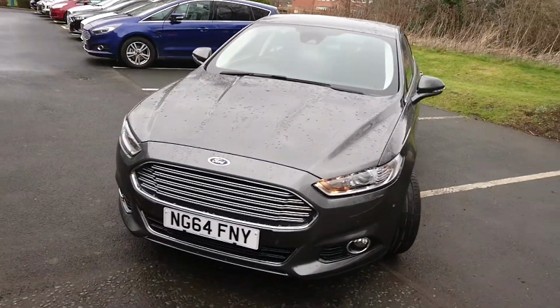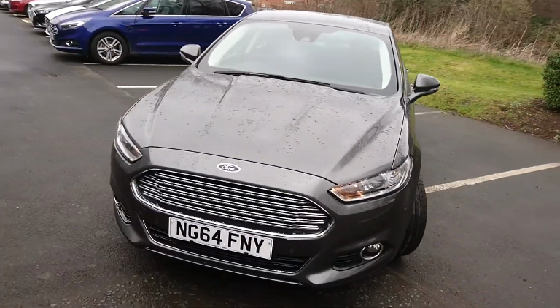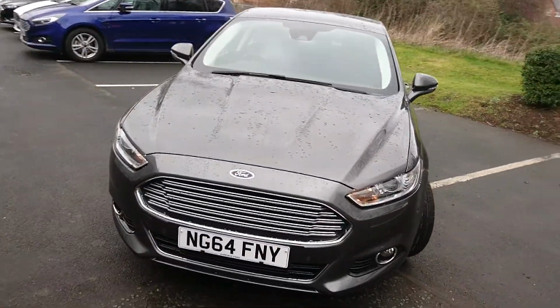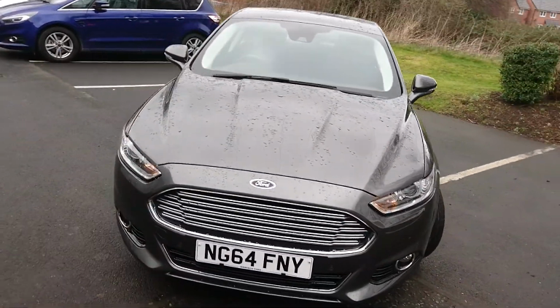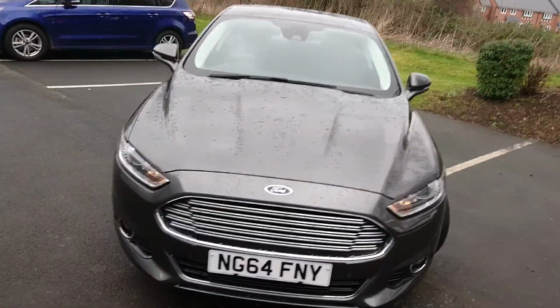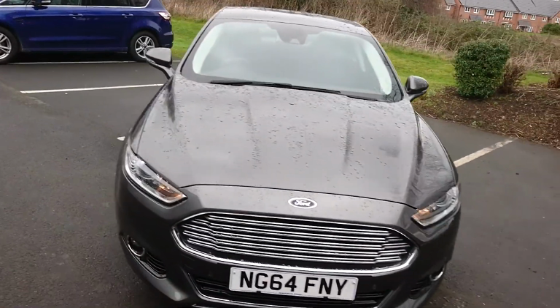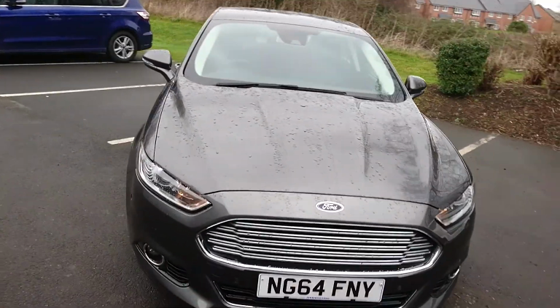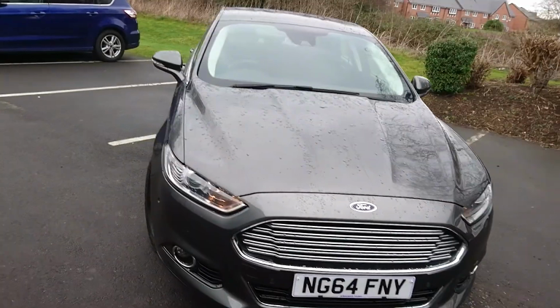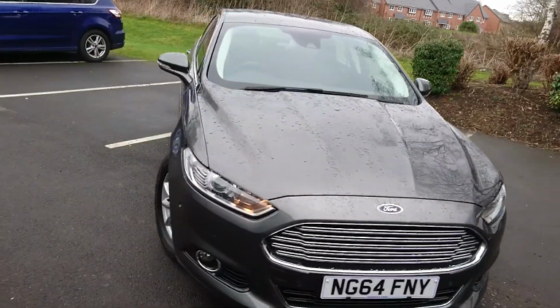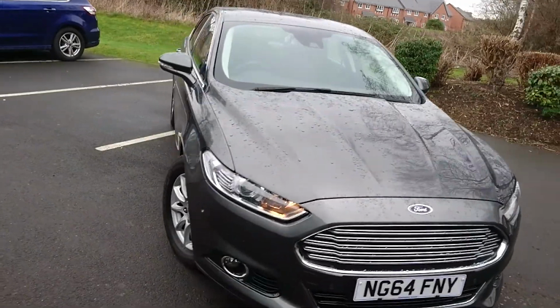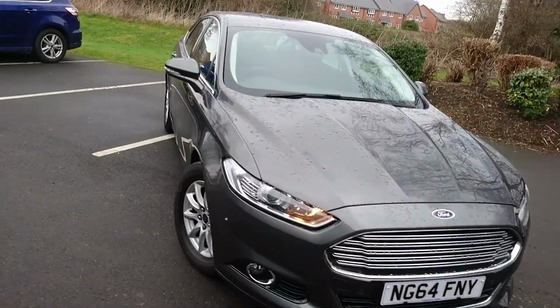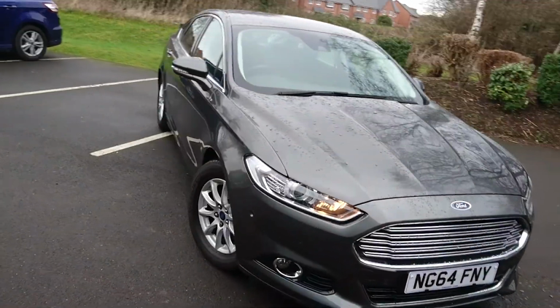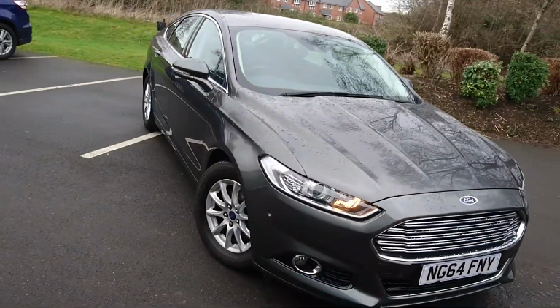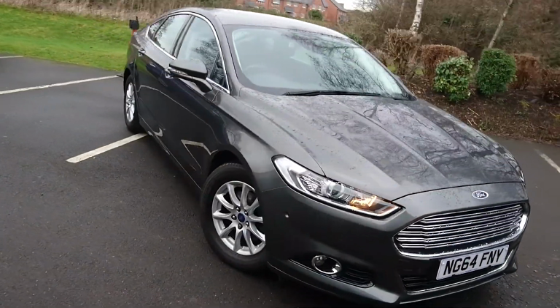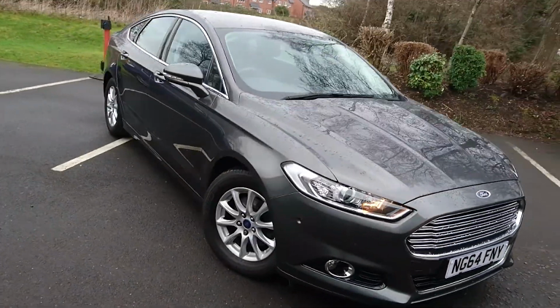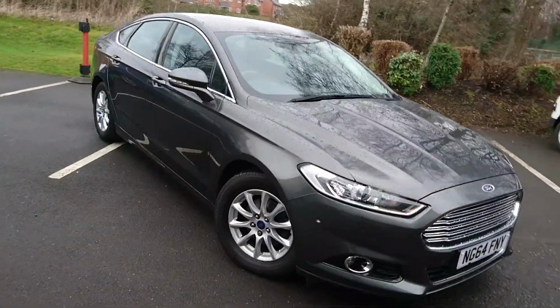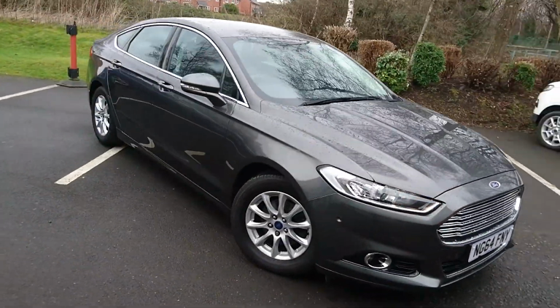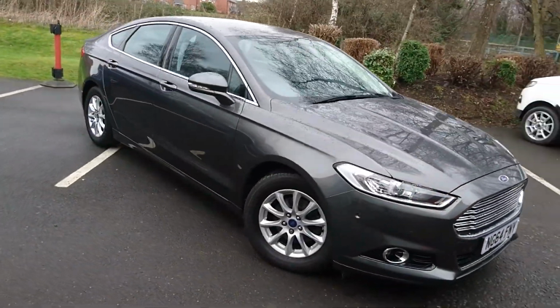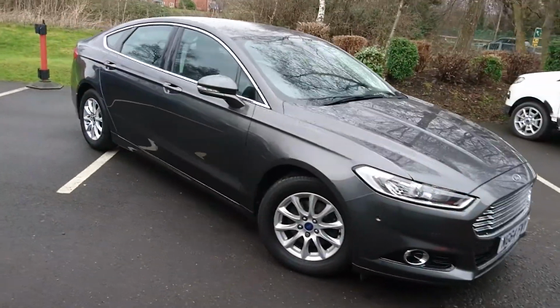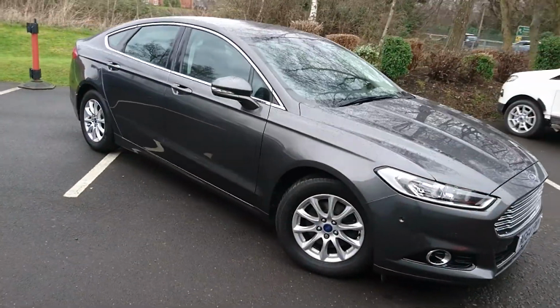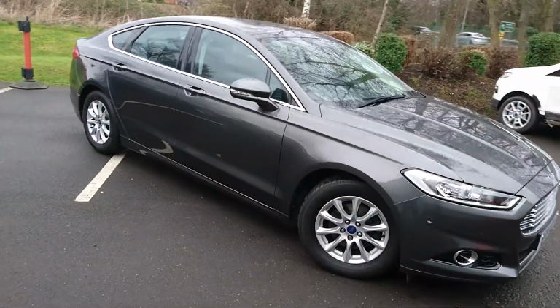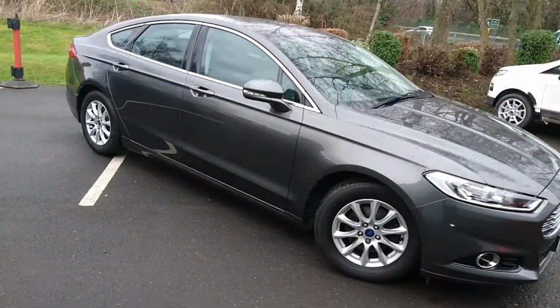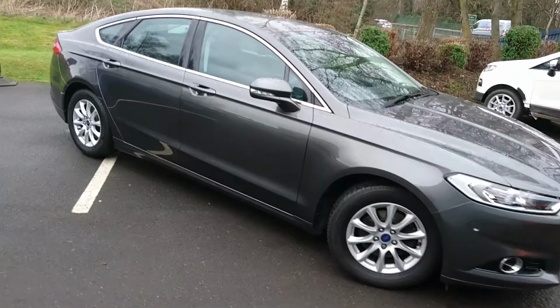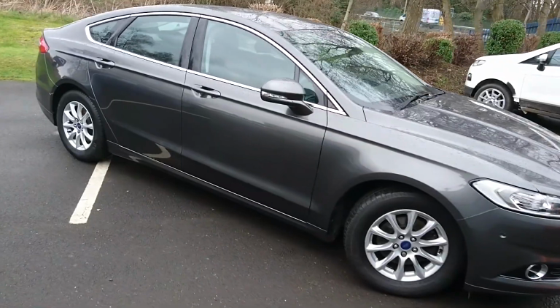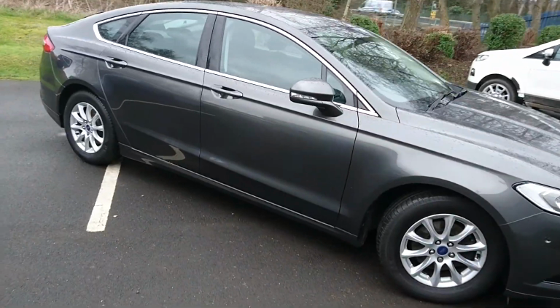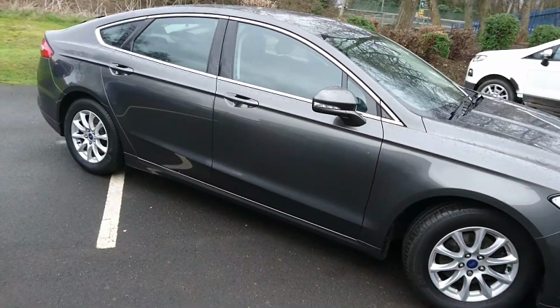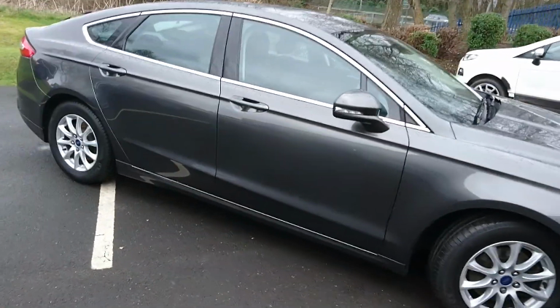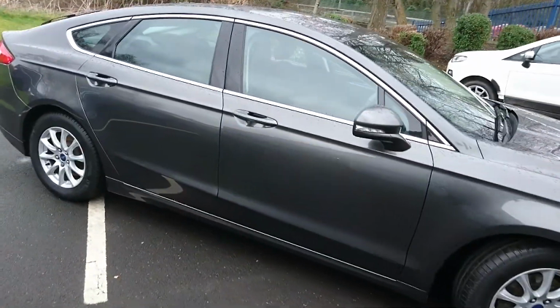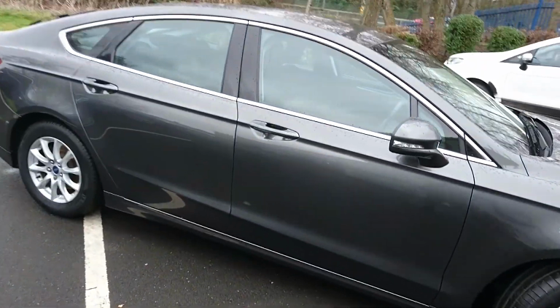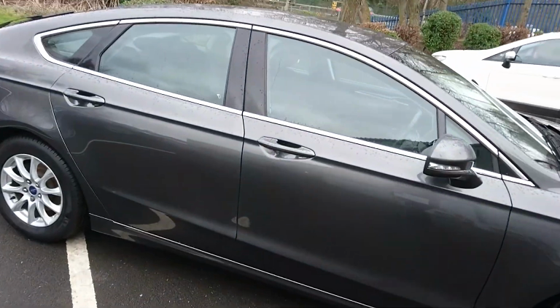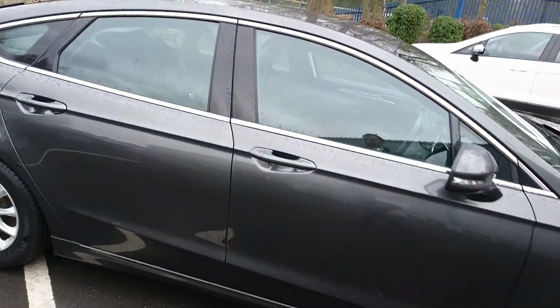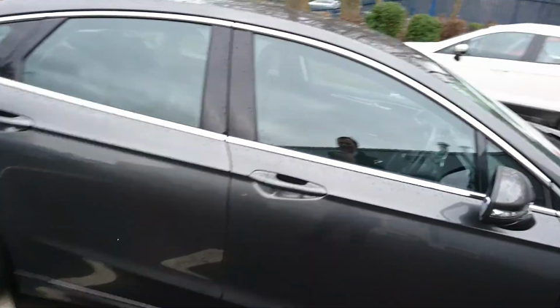It's in what they call magnetic grey. Very smart car. Now being an E-Kinetic it's only £20 a year for road tax, which is fantastic for a 2 litre engine.